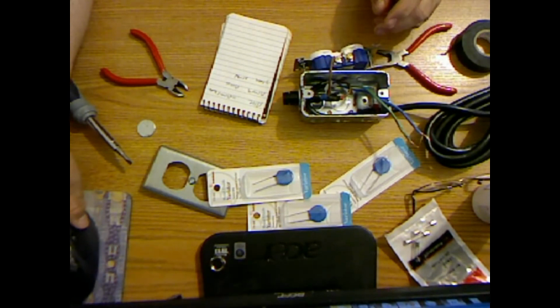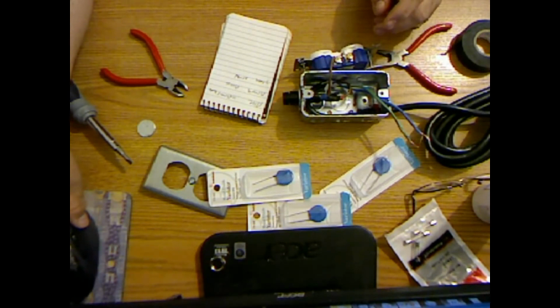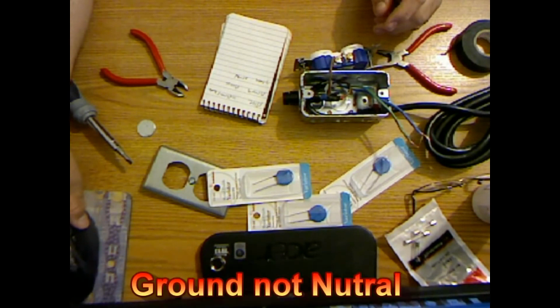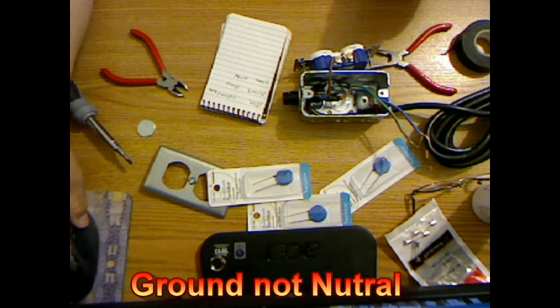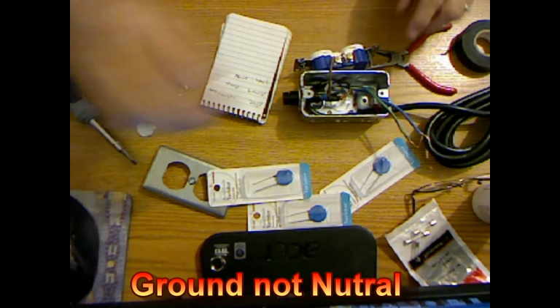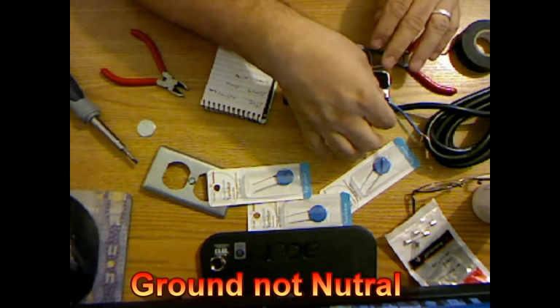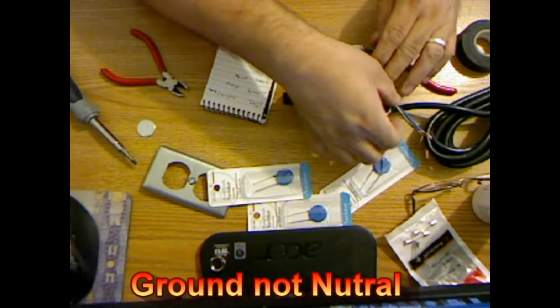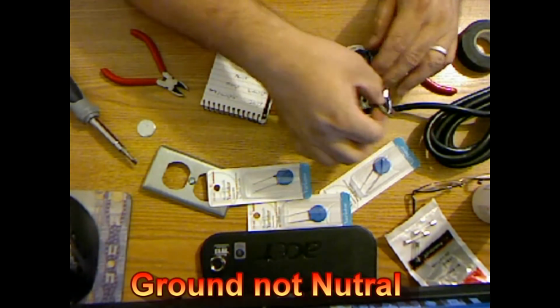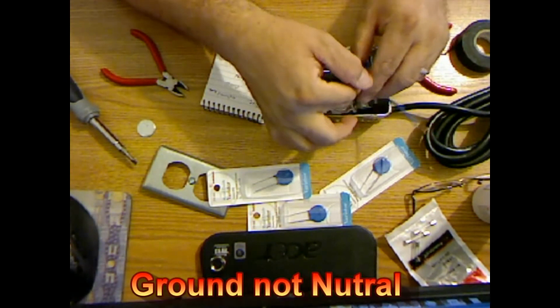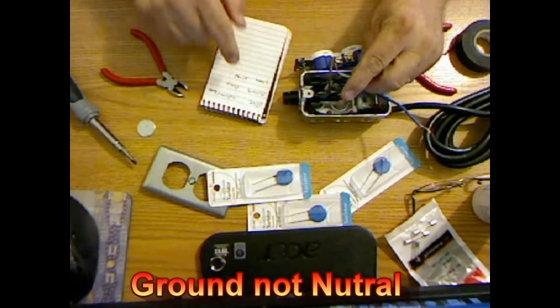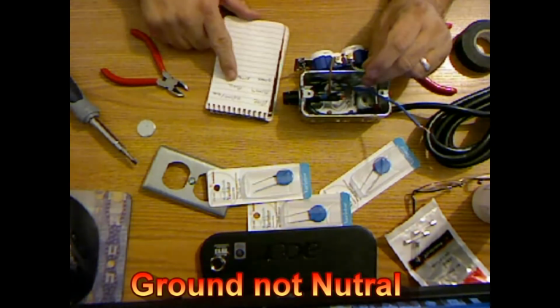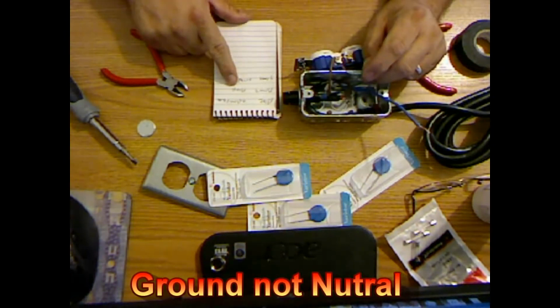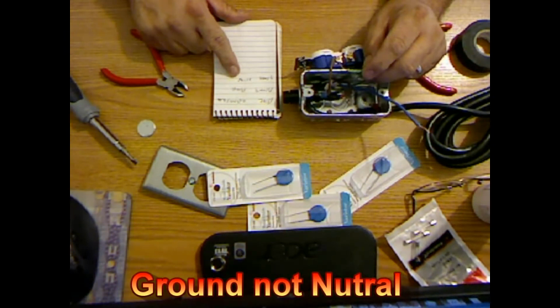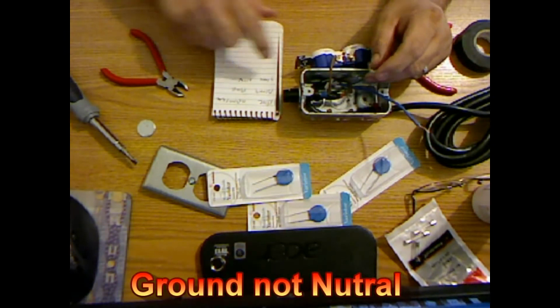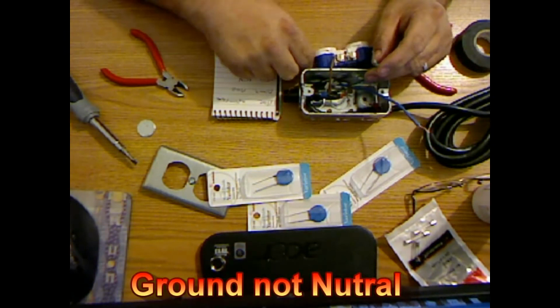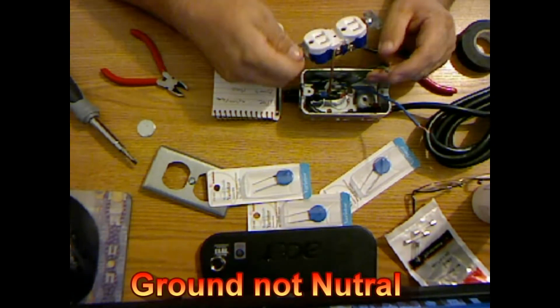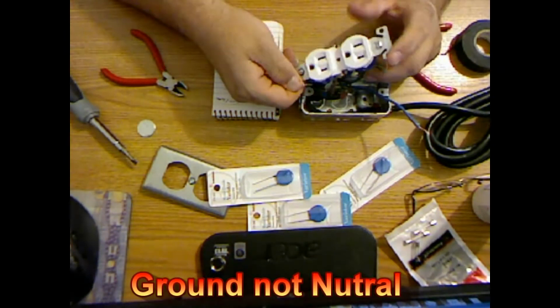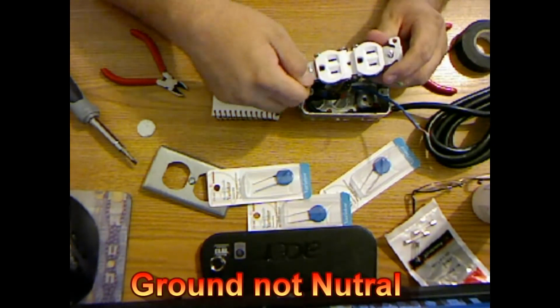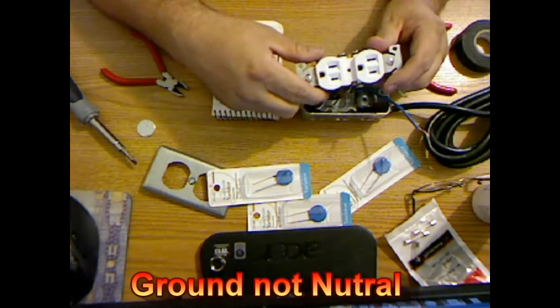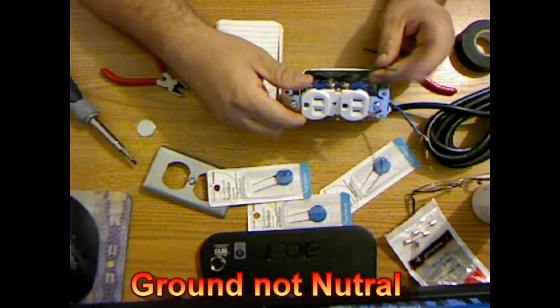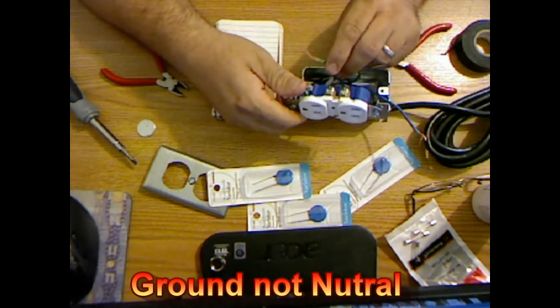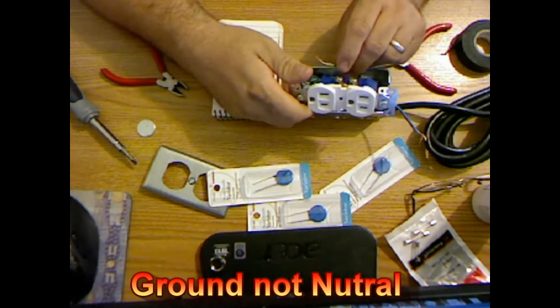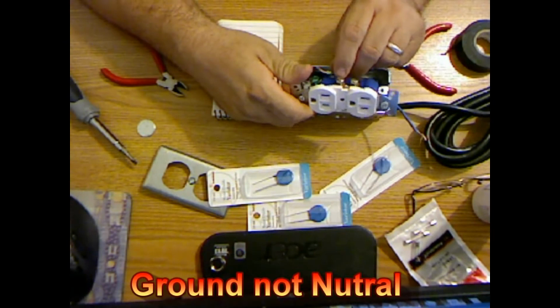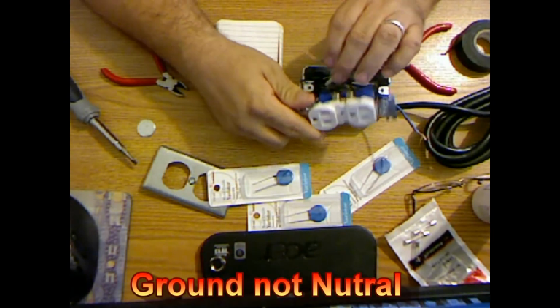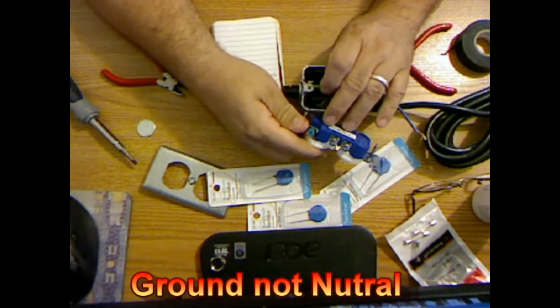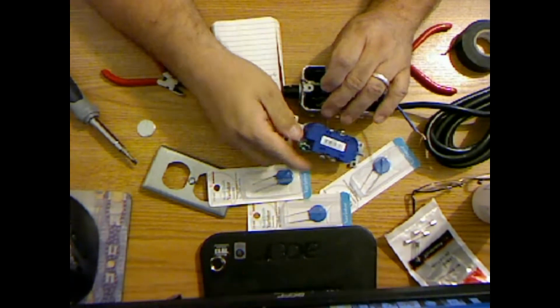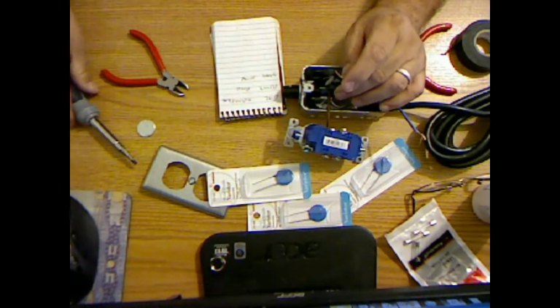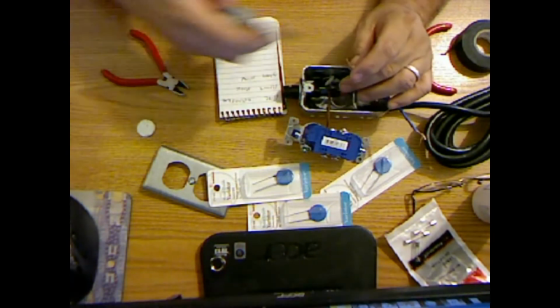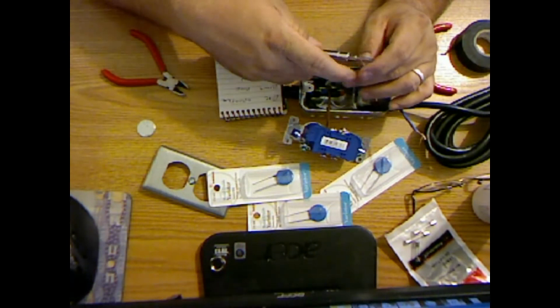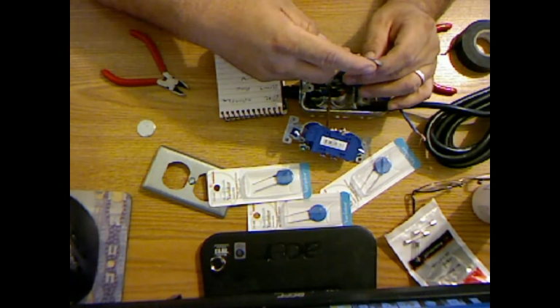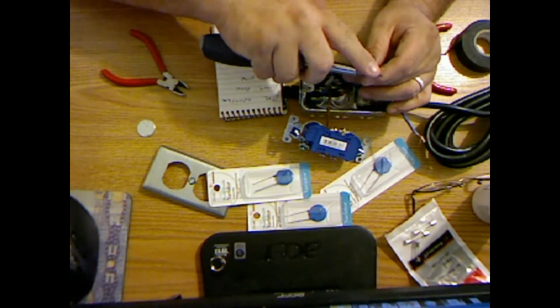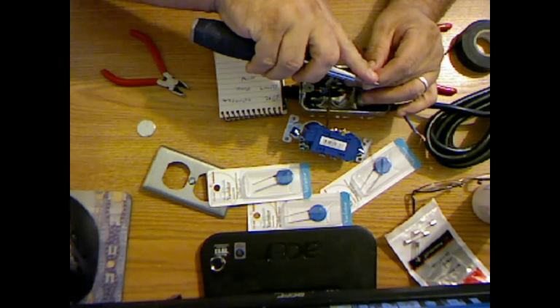Now the white, or neutral wire — in this case, according to my information, was green — goes to the ground. There's the ground over there. I'll wrap this around.